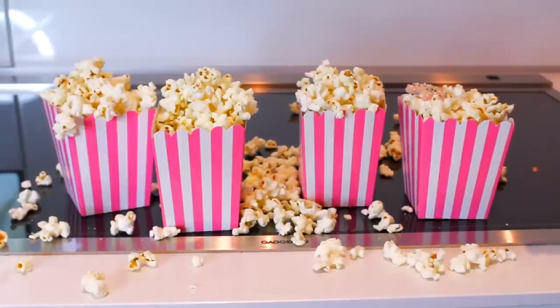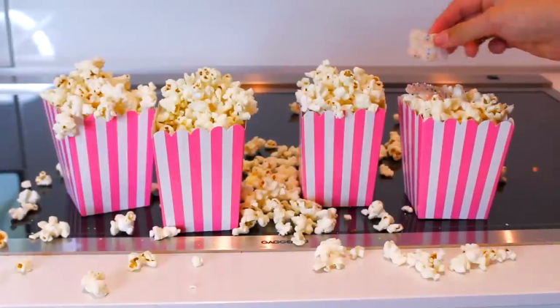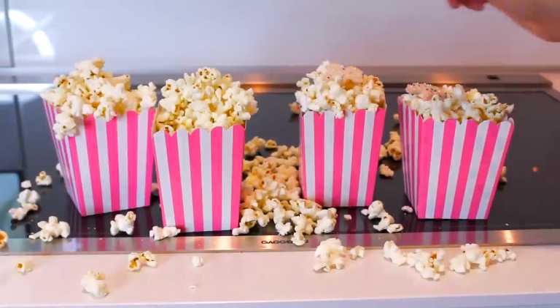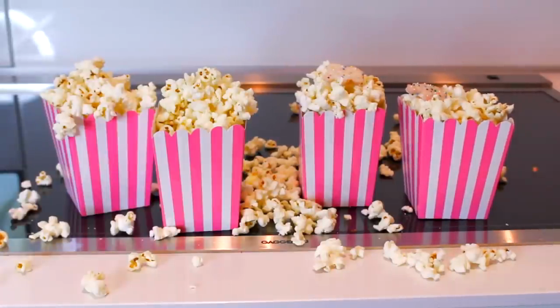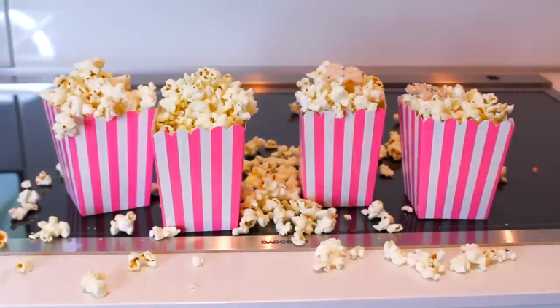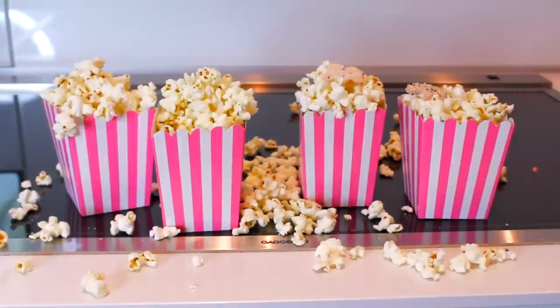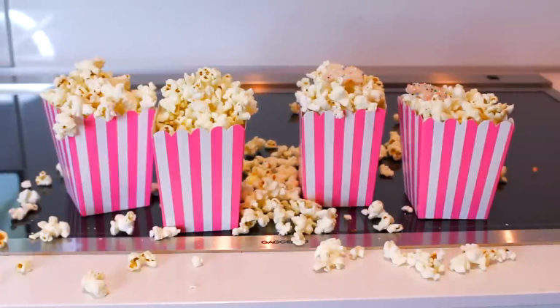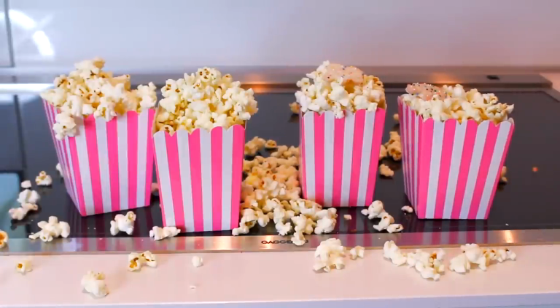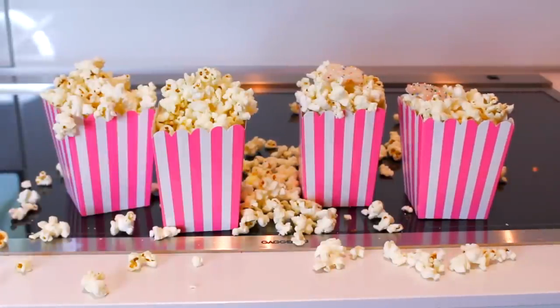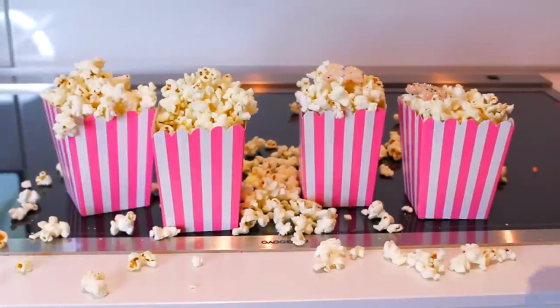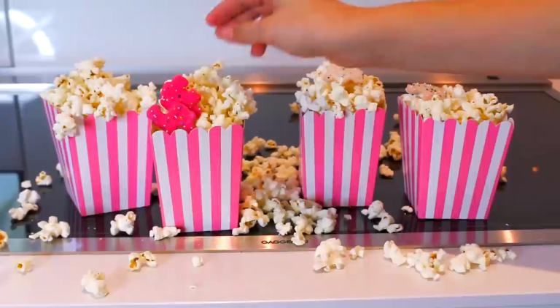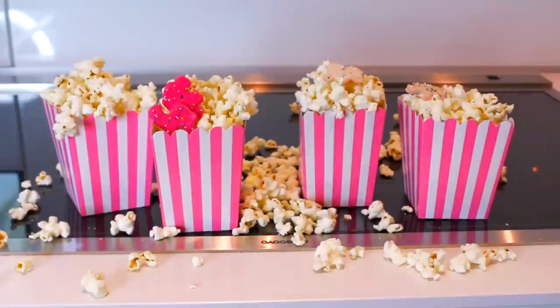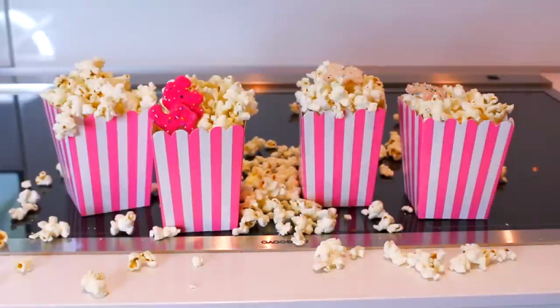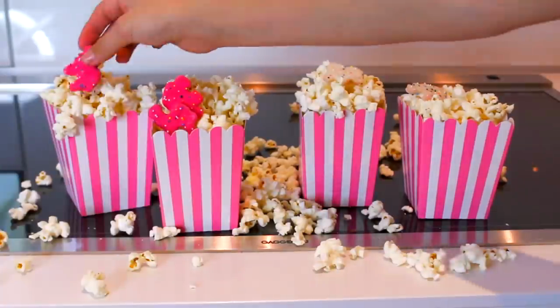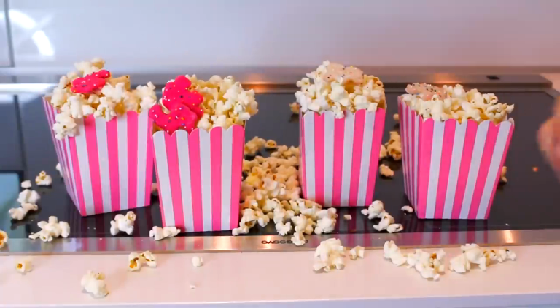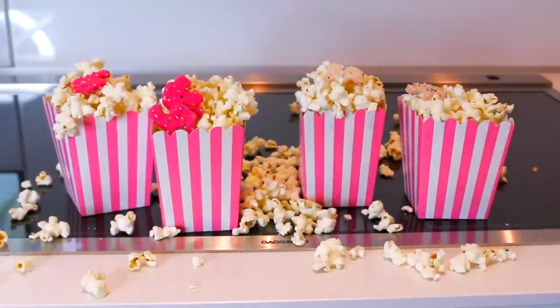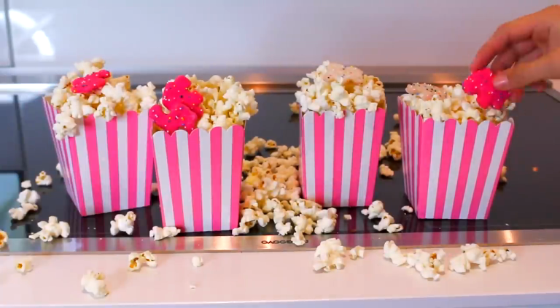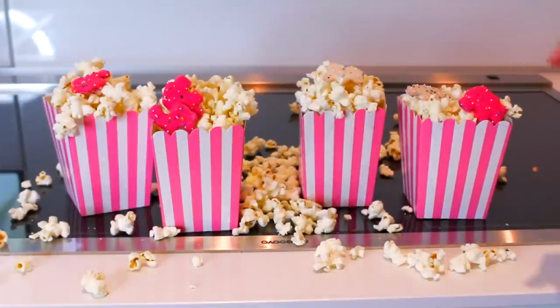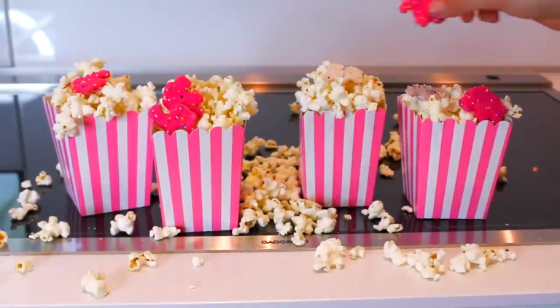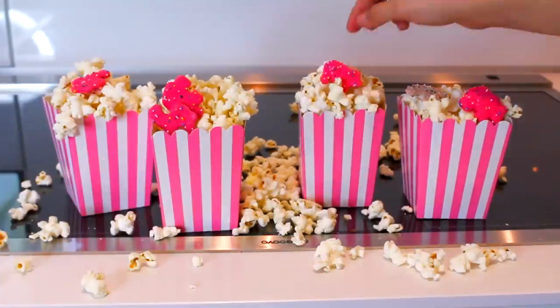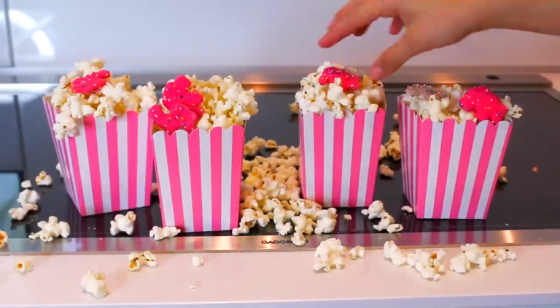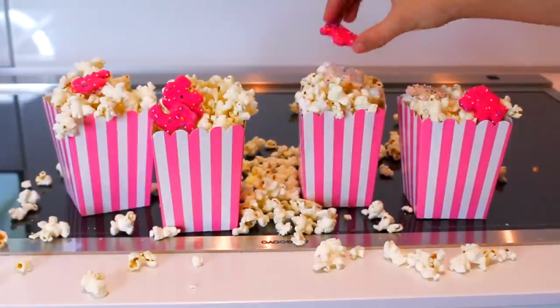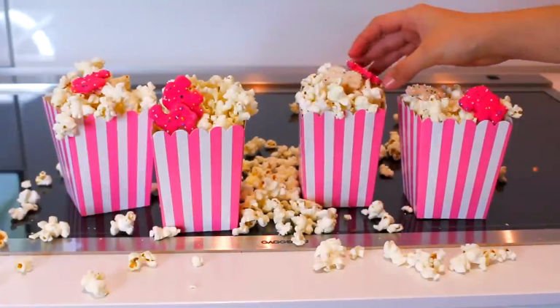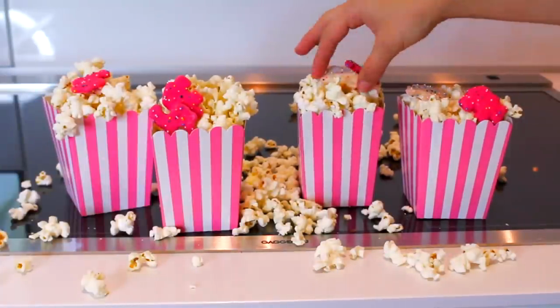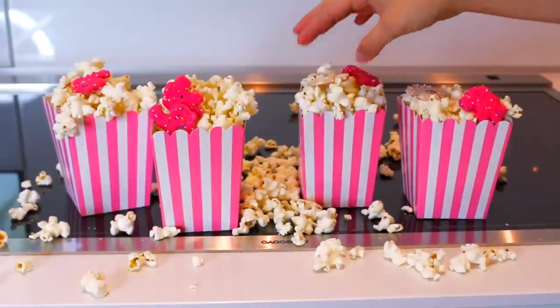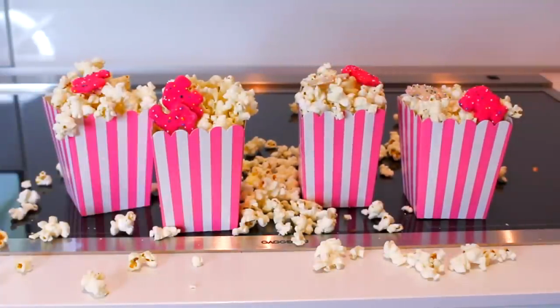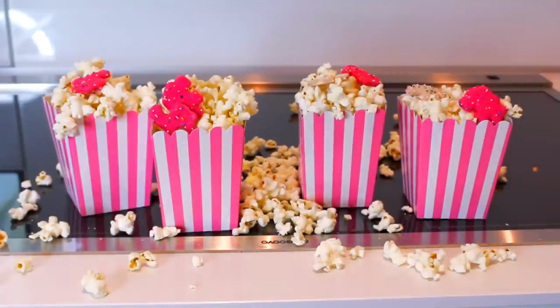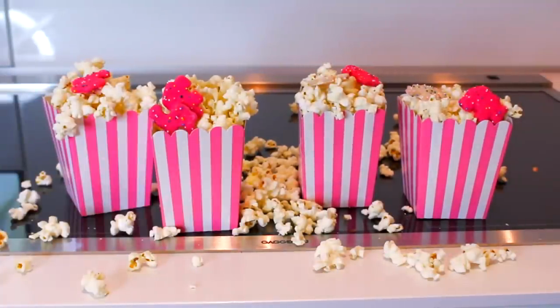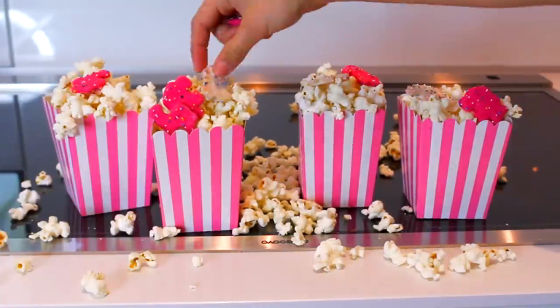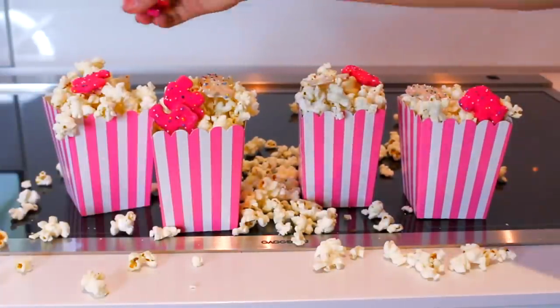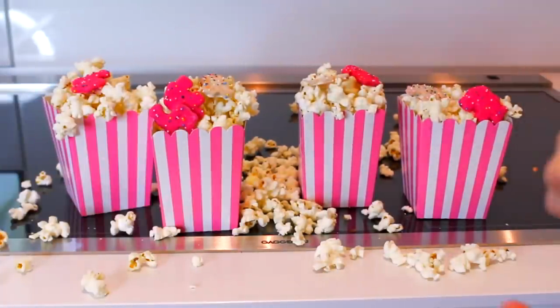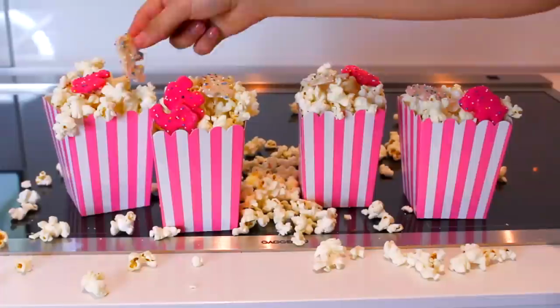Like this video if you remember those circus animals from when you were literally eight years old. I just put them on top of the popcorn because I thought they looked cute and they were in the color scheme of Valentine's Day.